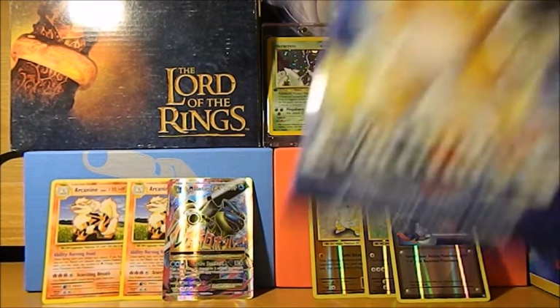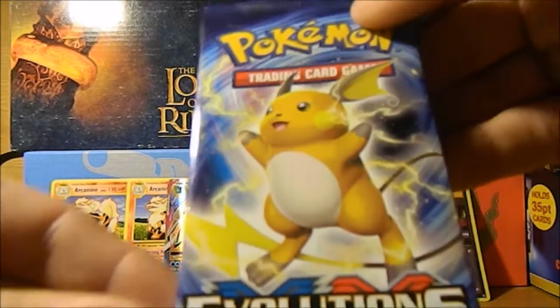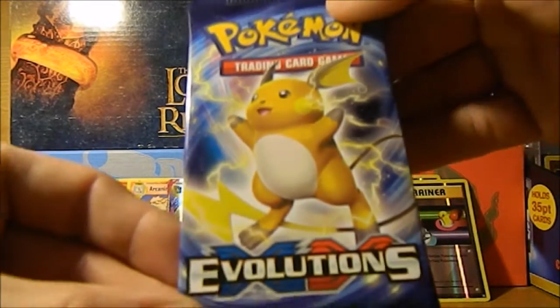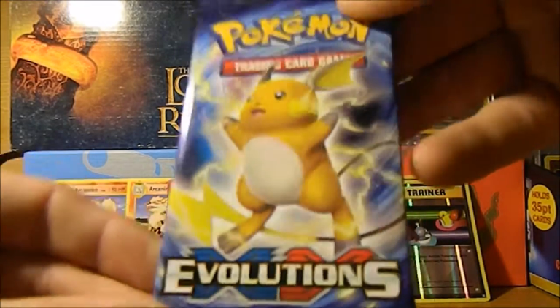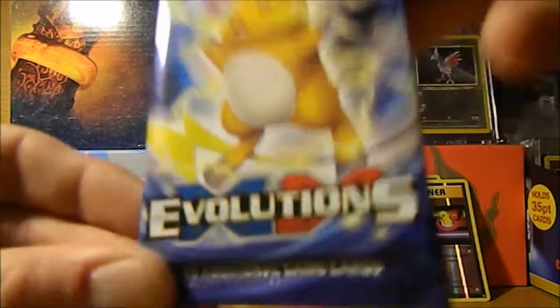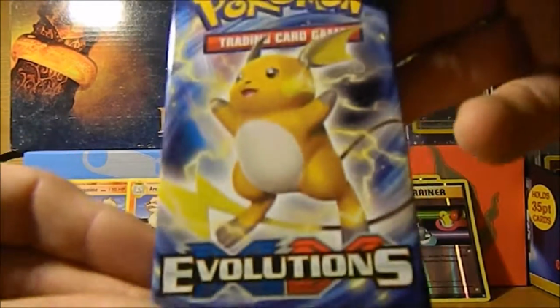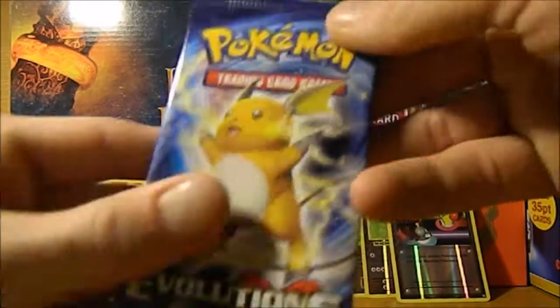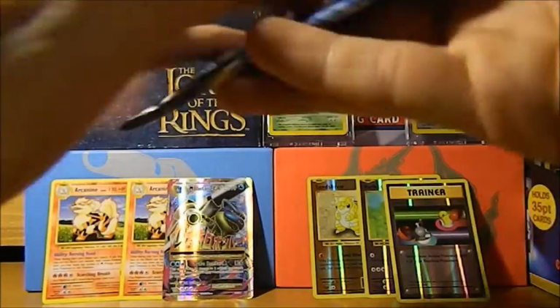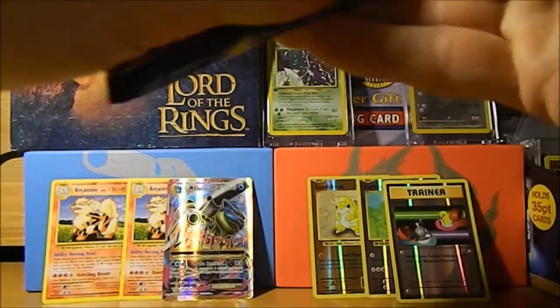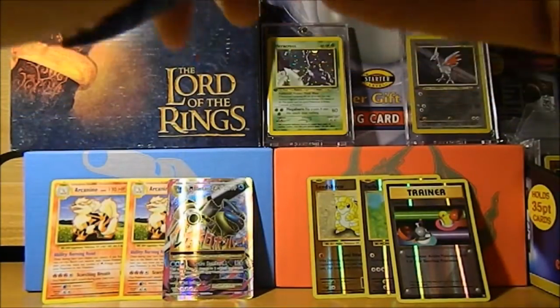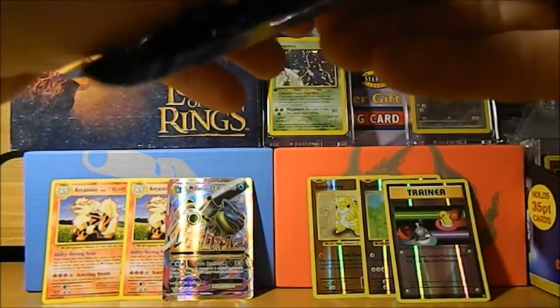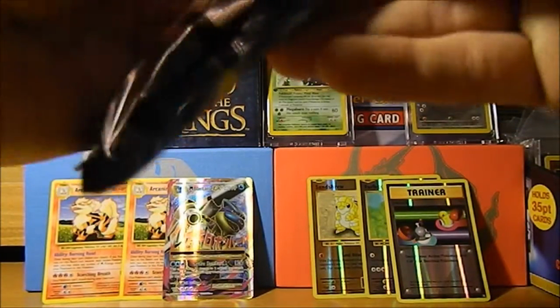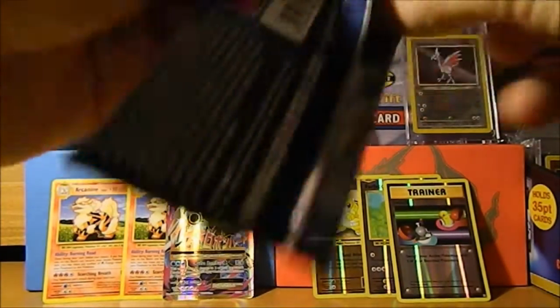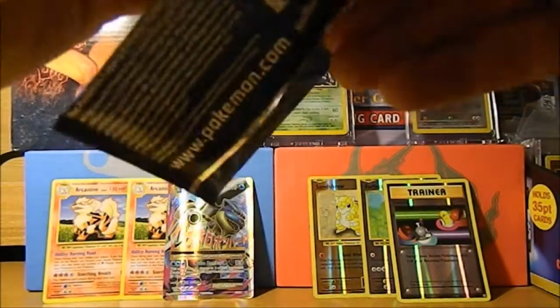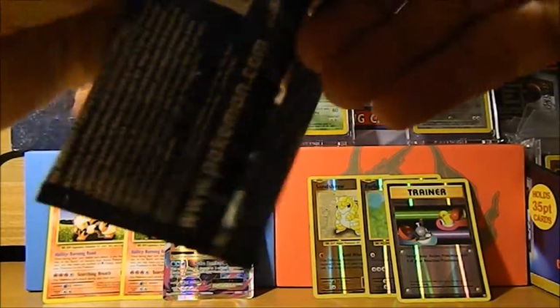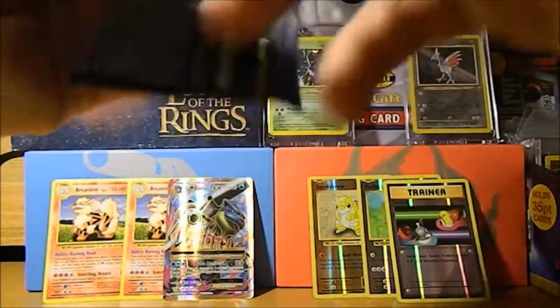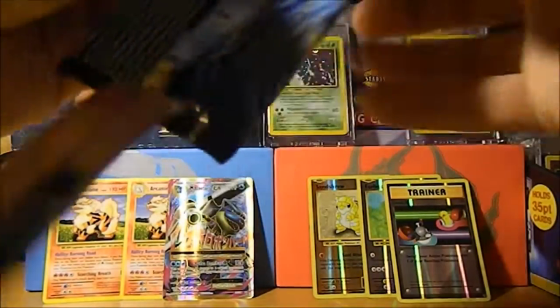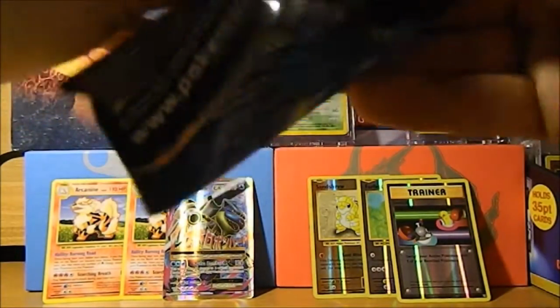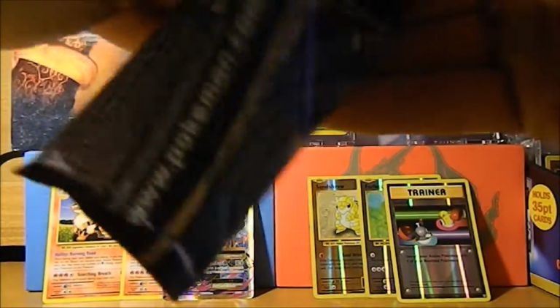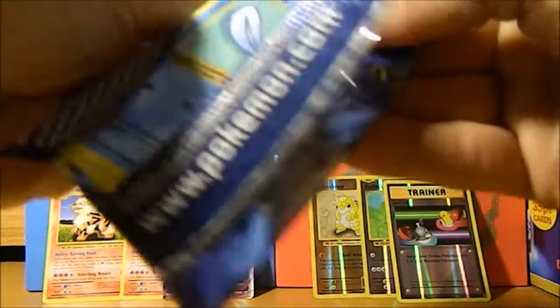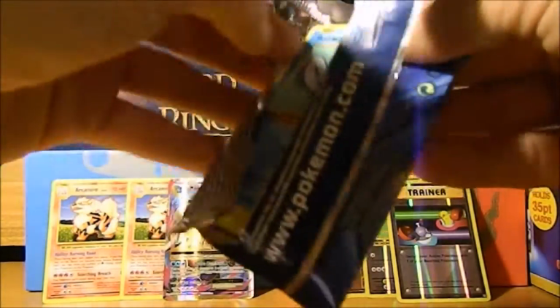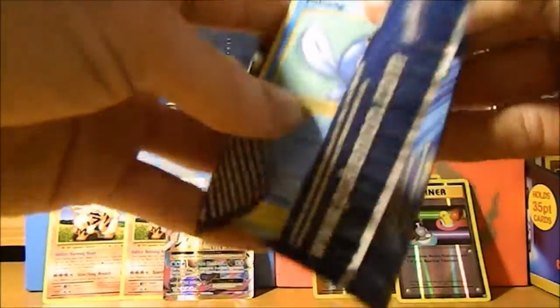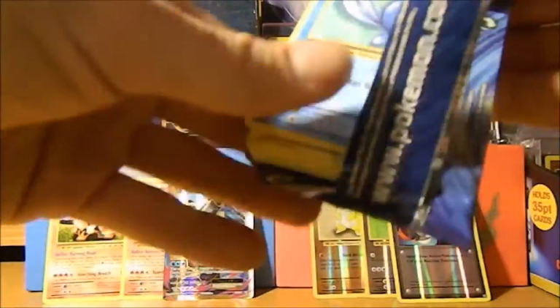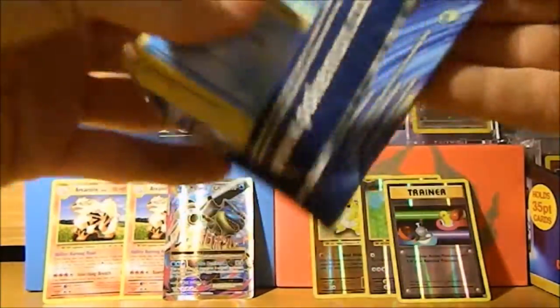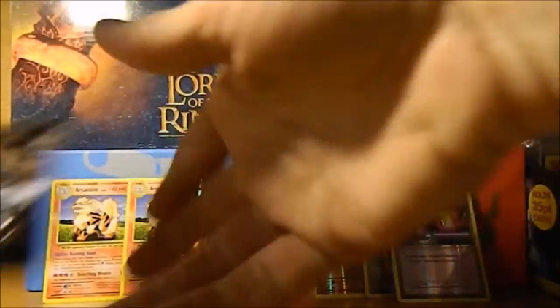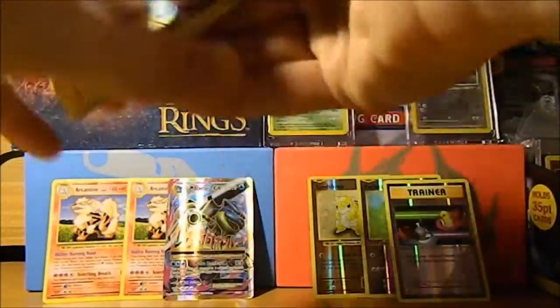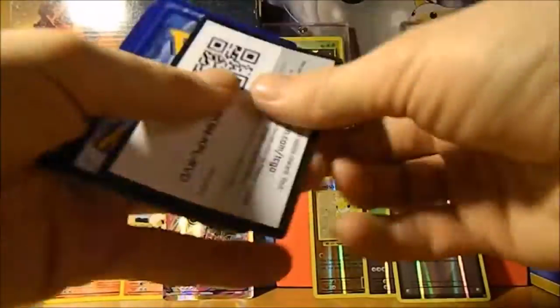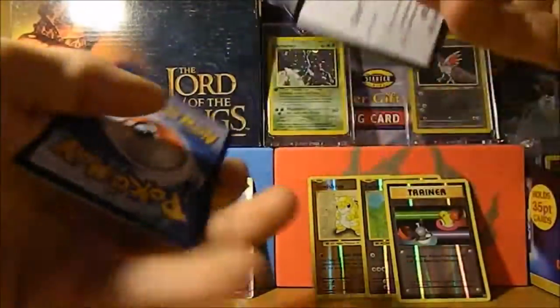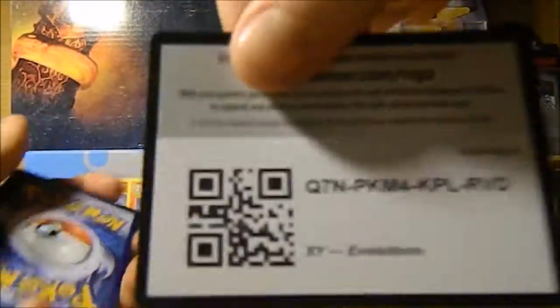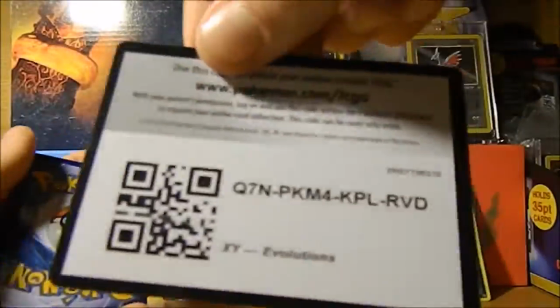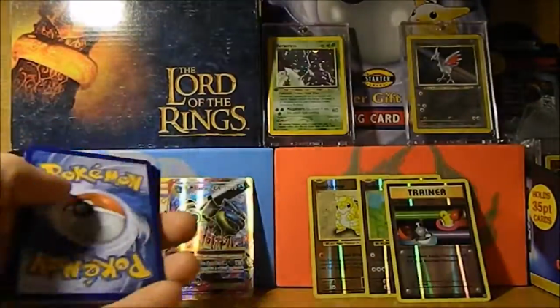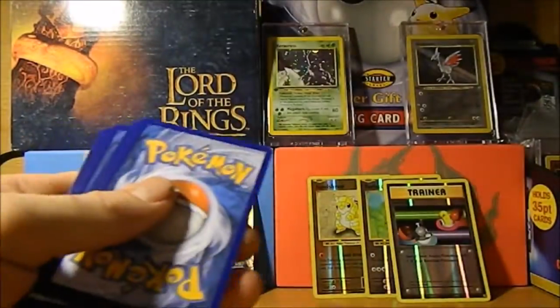Mega Blastoise, guys. Mega Blastoise! We have Raichu — last pack here. 35 seconds on the clock, 32. Awesome guys, barcode for you.